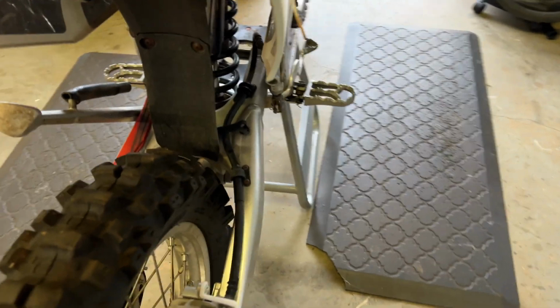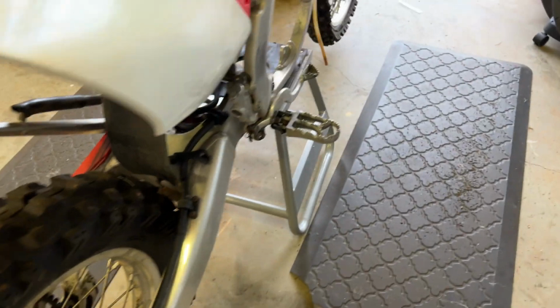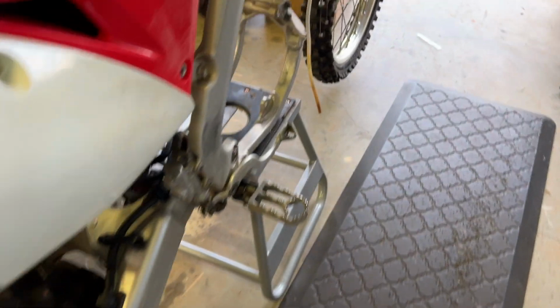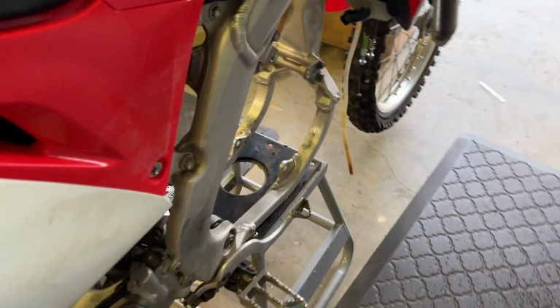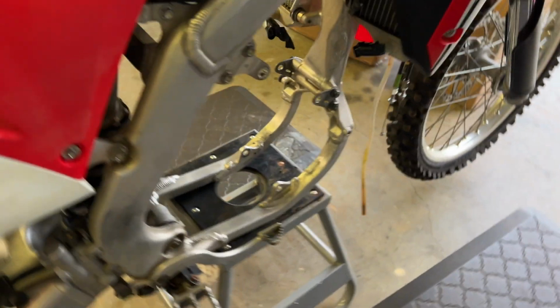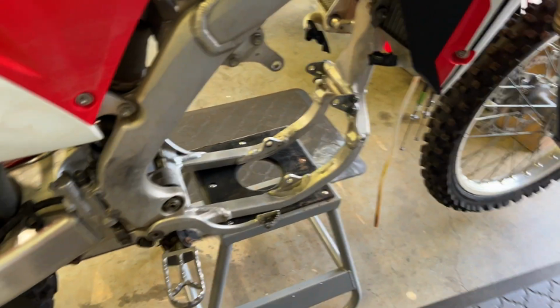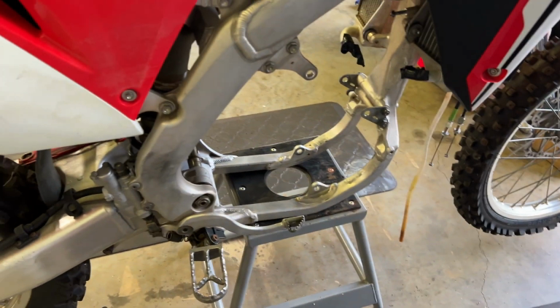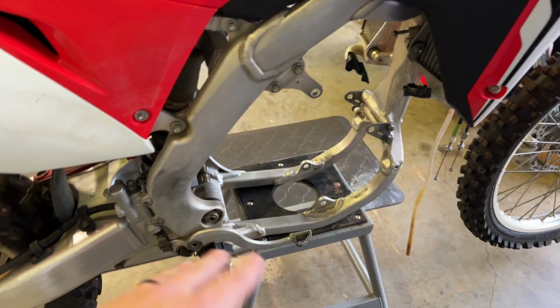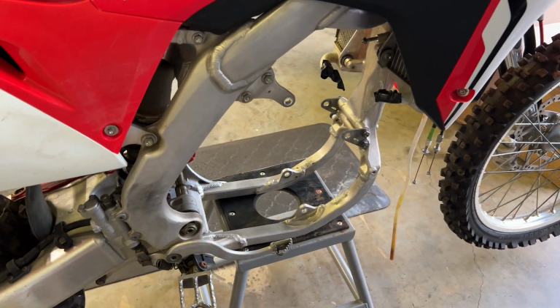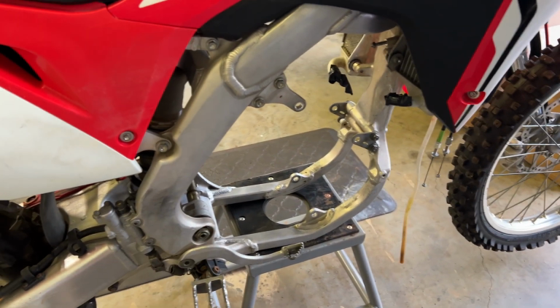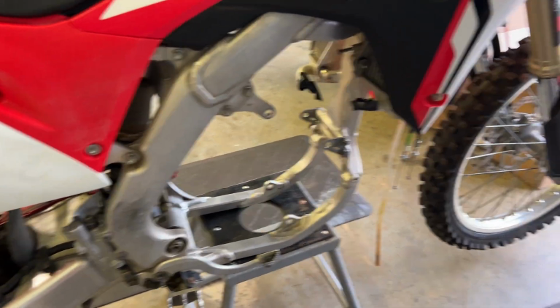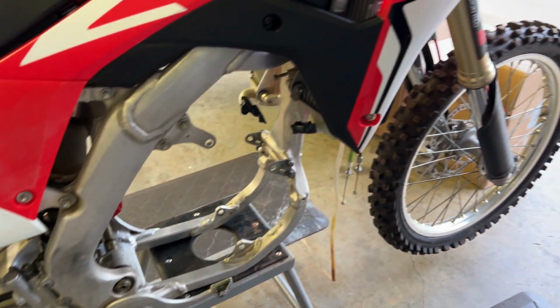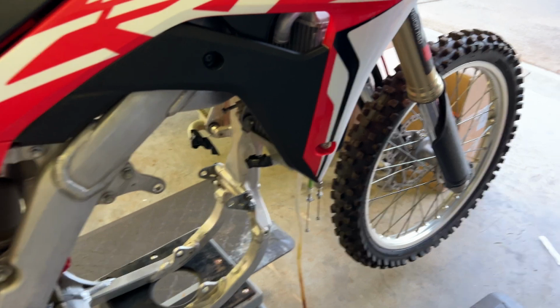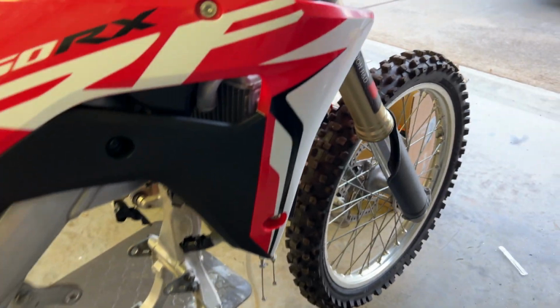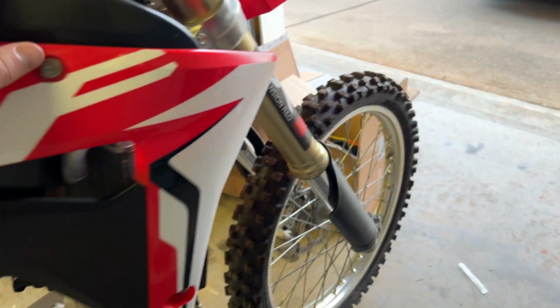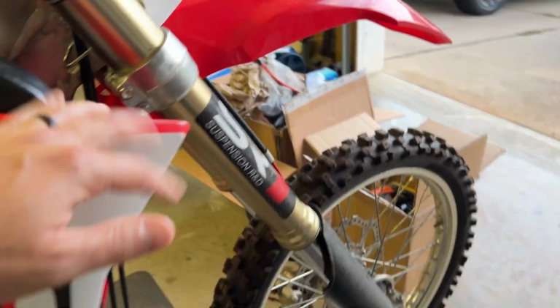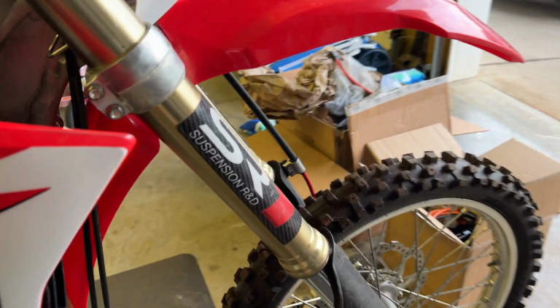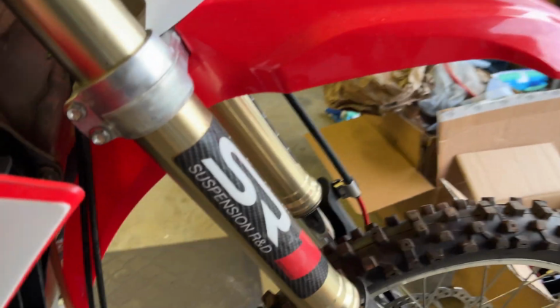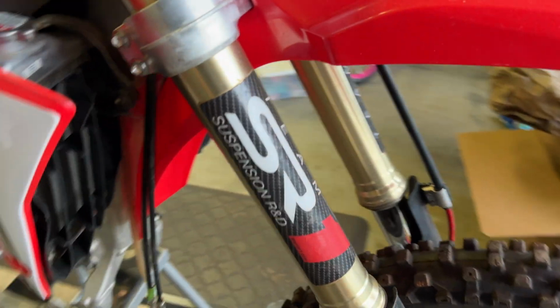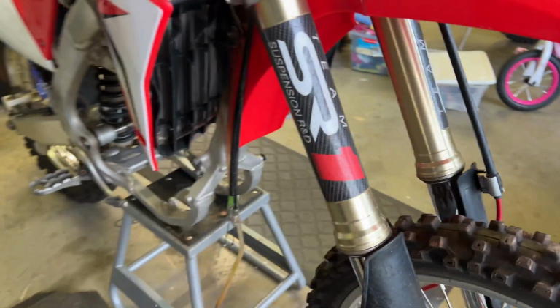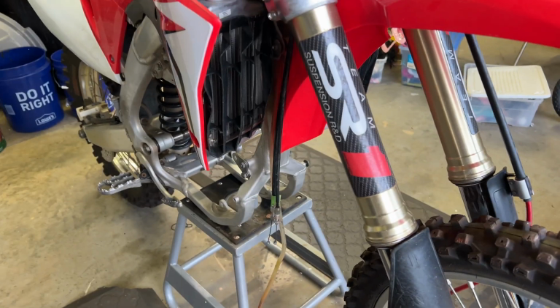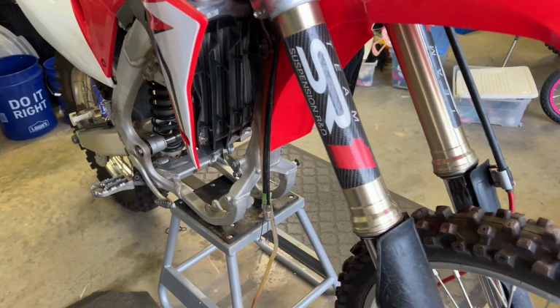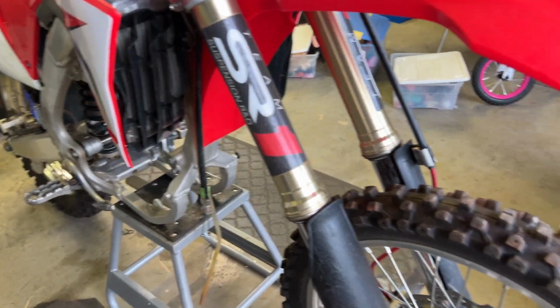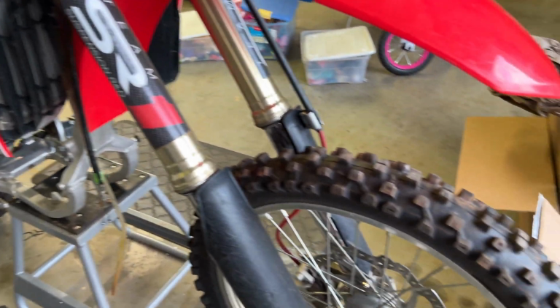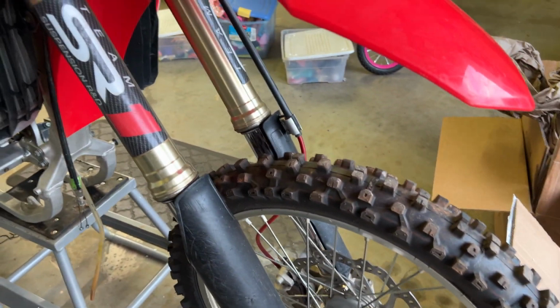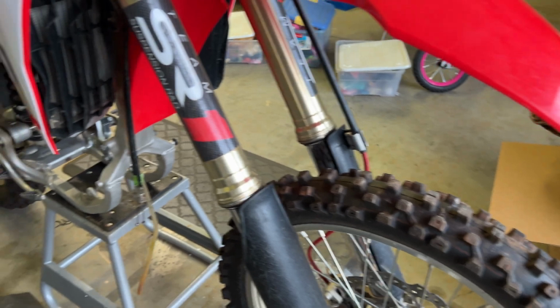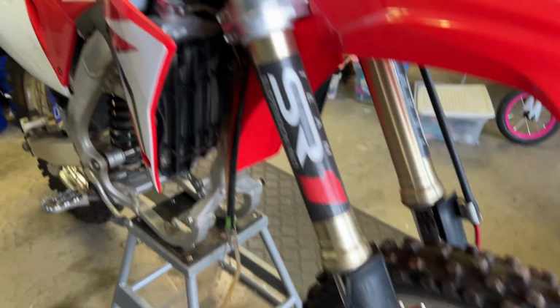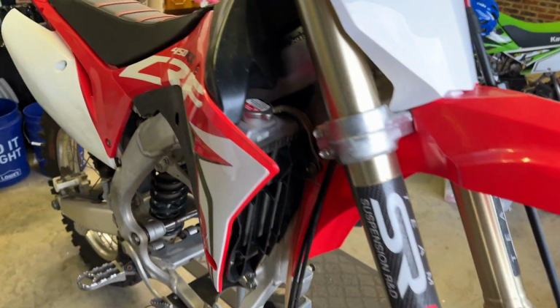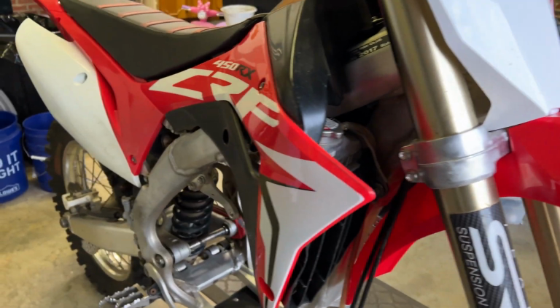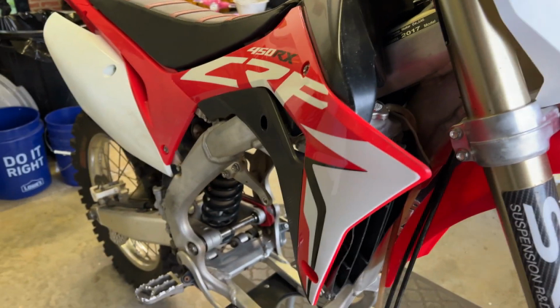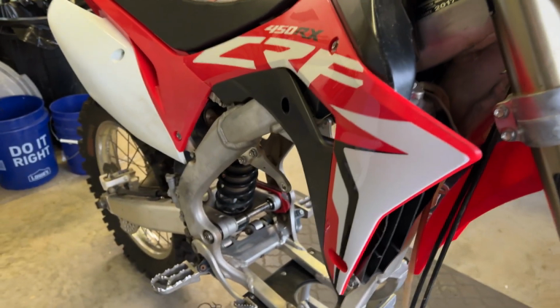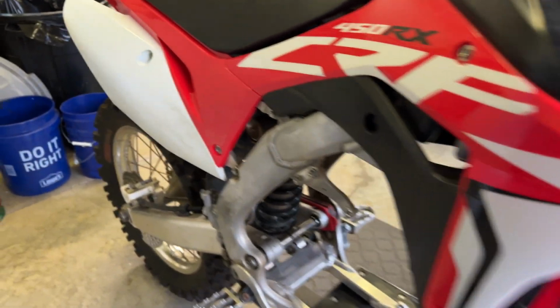I think all the bearings need regreased, and maybe one or two in the swing arm need replaced. But I think it's going to be a good foundation to build off of, and I got it really cheap, so that's the biggest thing — I gotta get price on it.